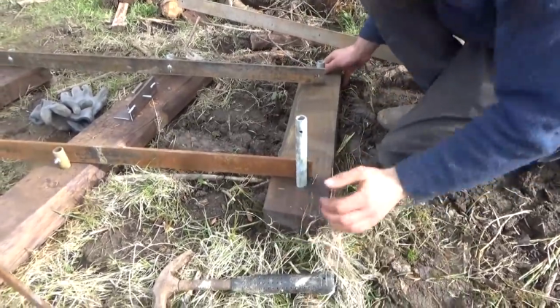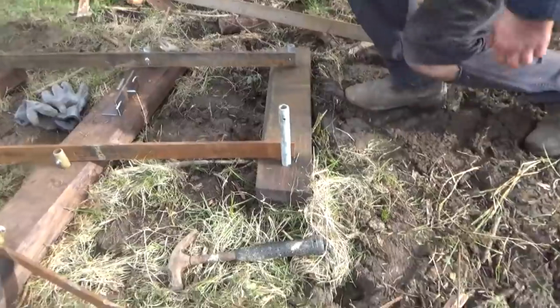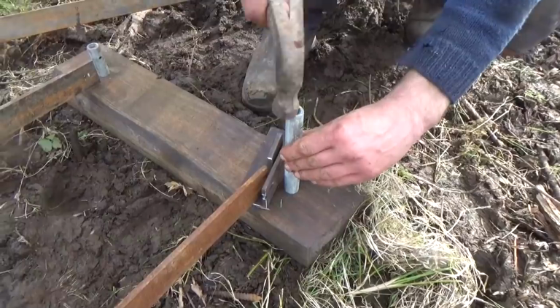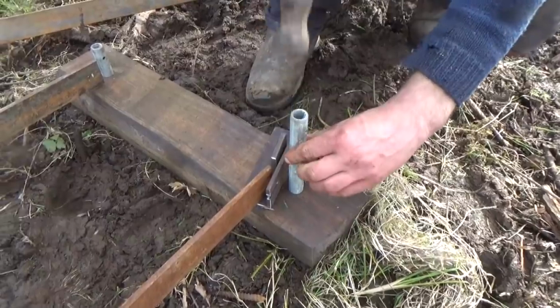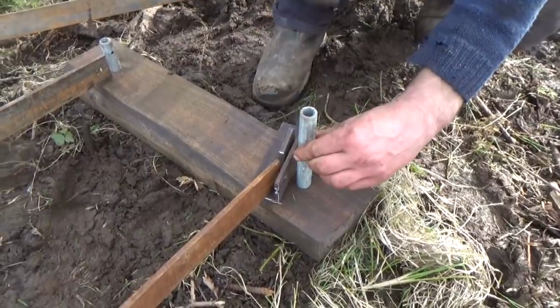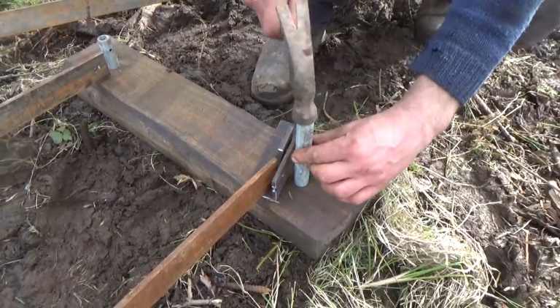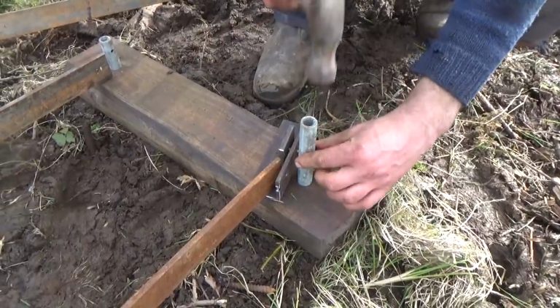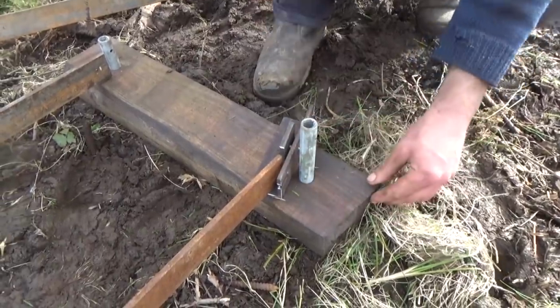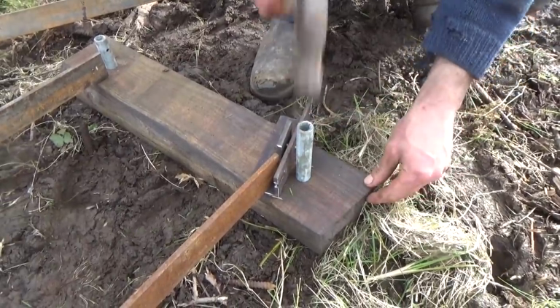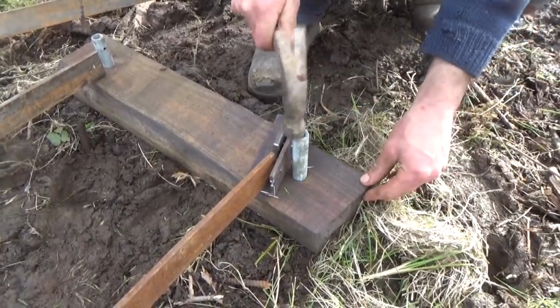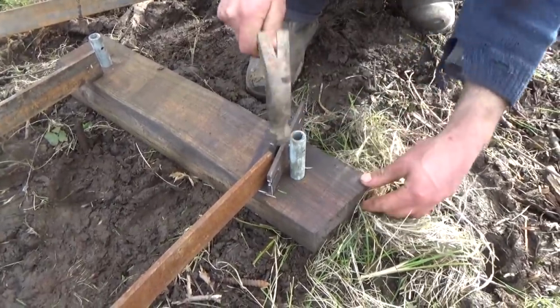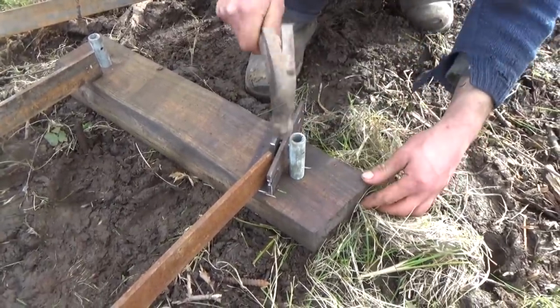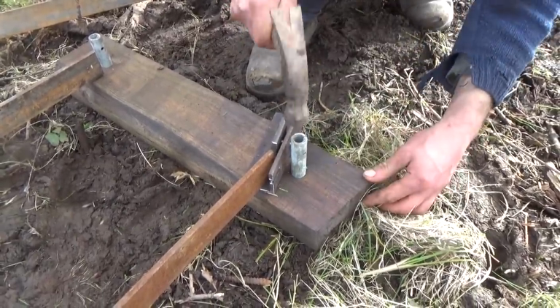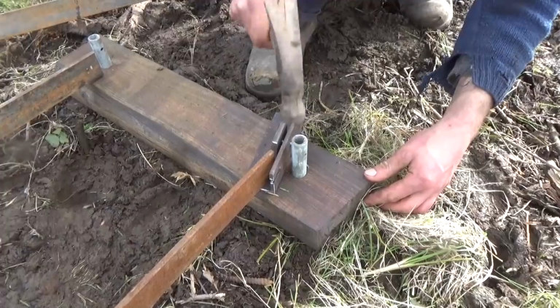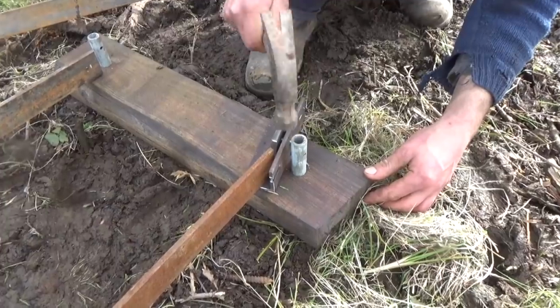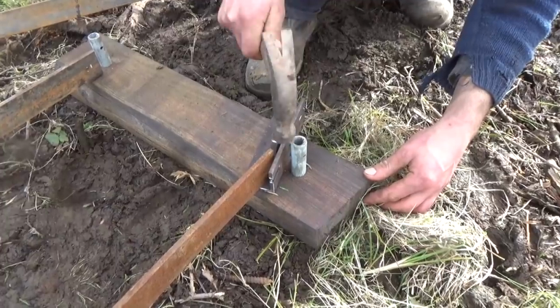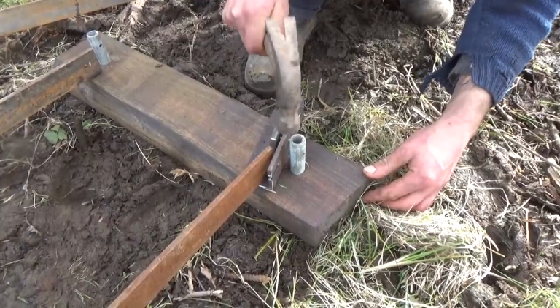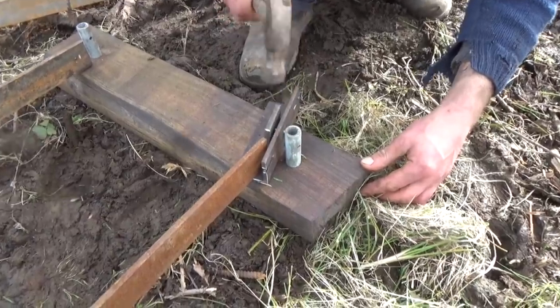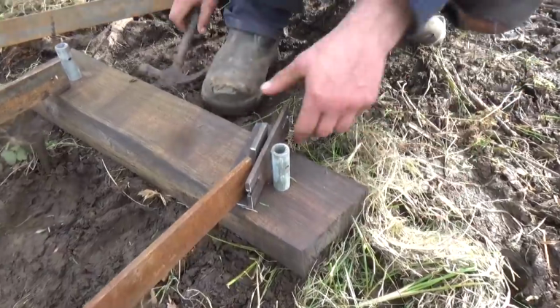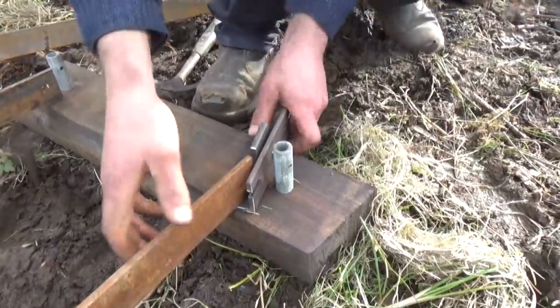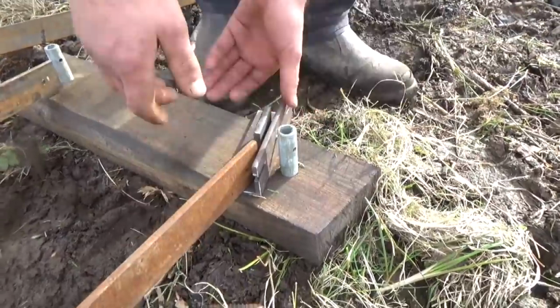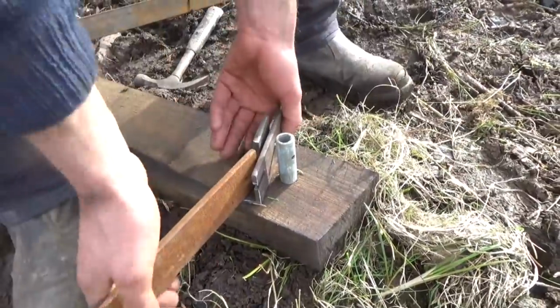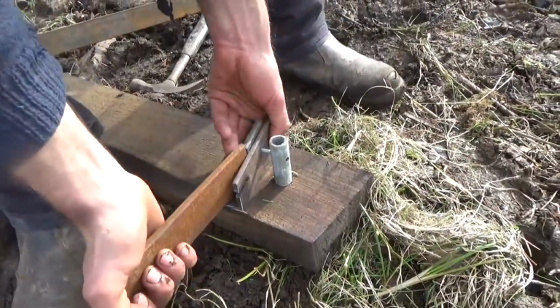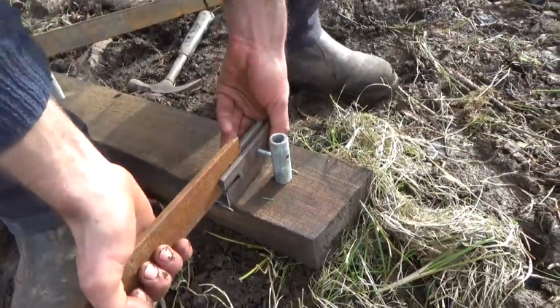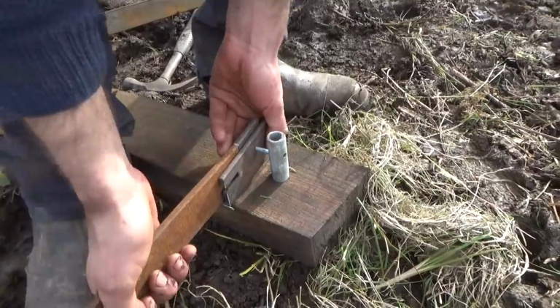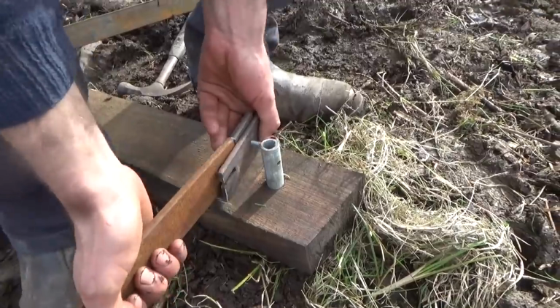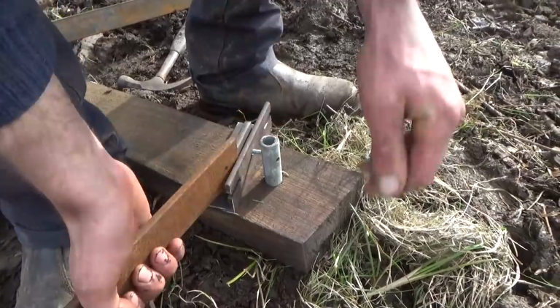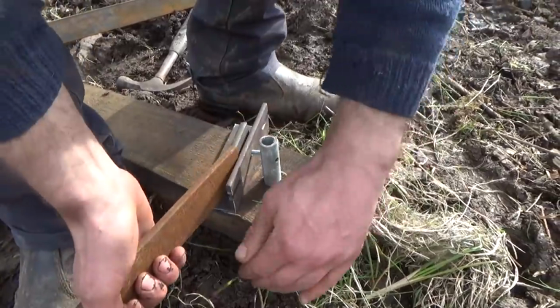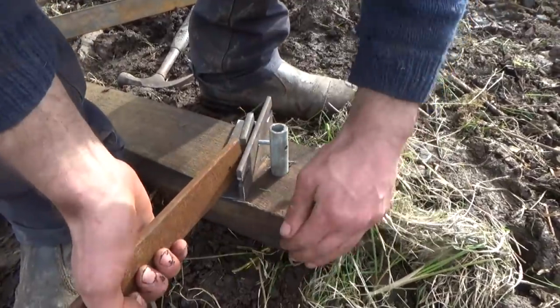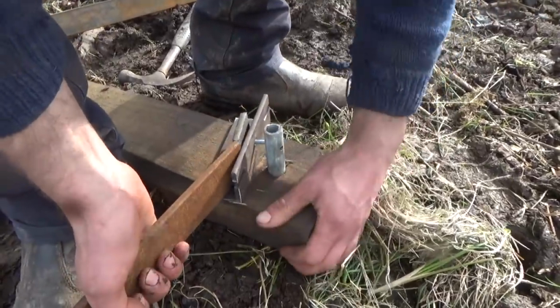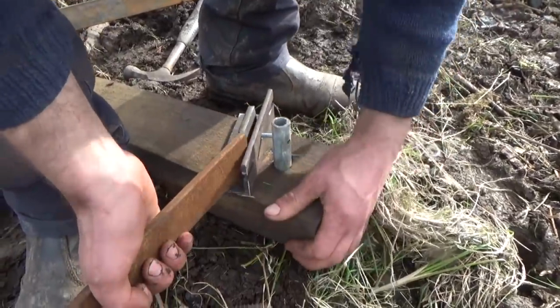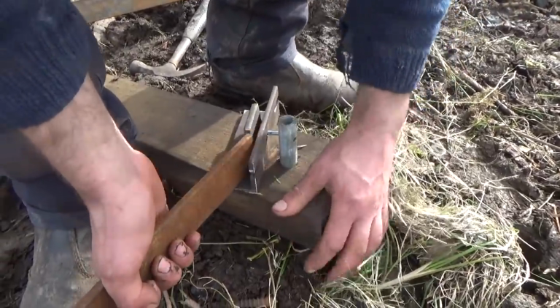Will helped with the first part, but then we got distracted for something else exciting I'll tell you about soon. The fish plates join two lengths of track. They are pegged down onto a sleeper and the tracks are bolted on.